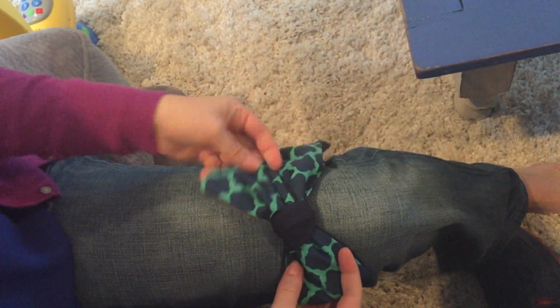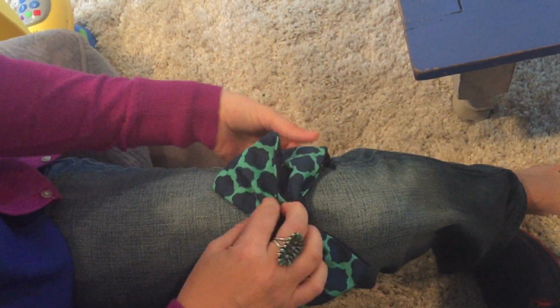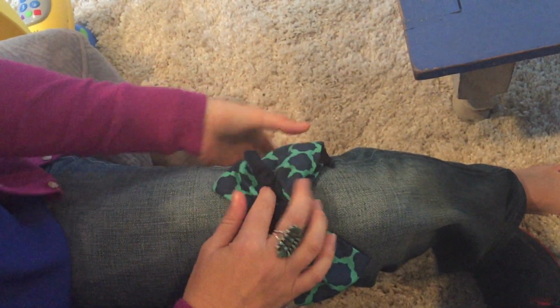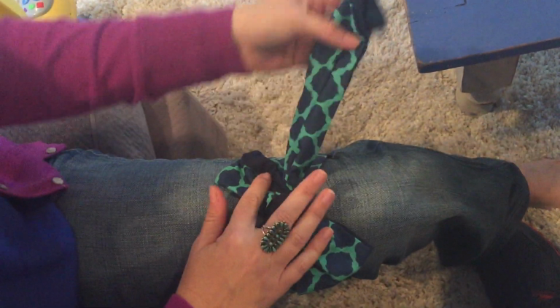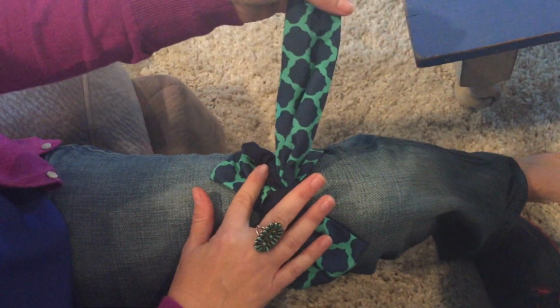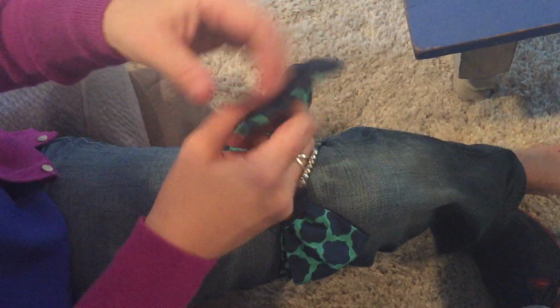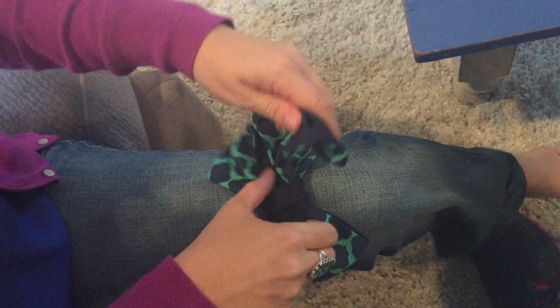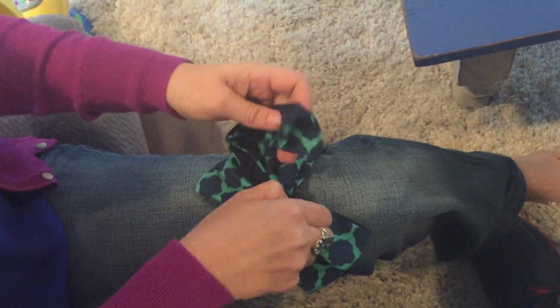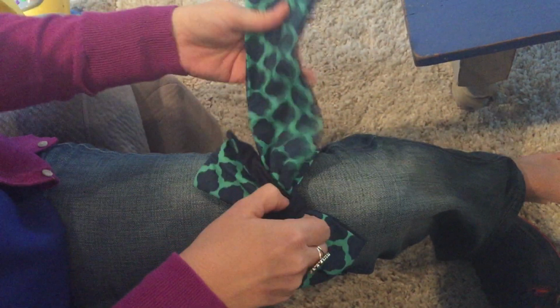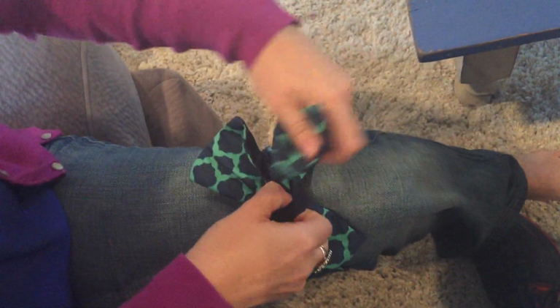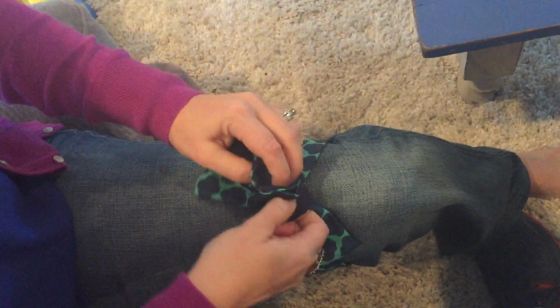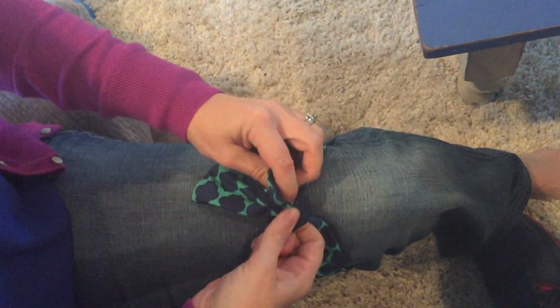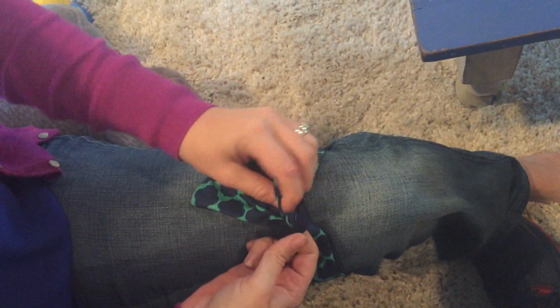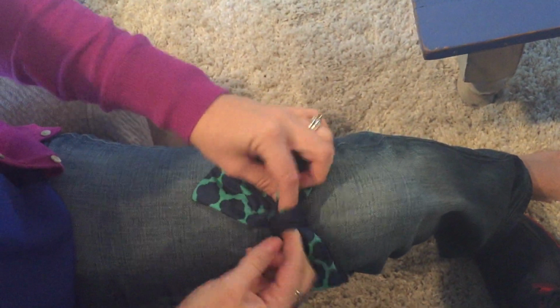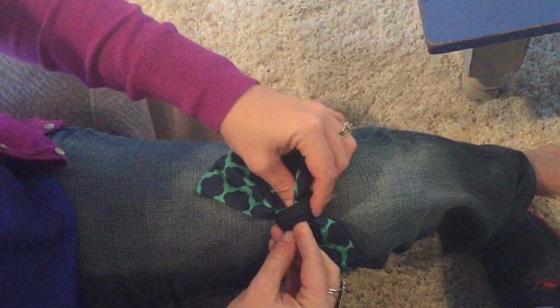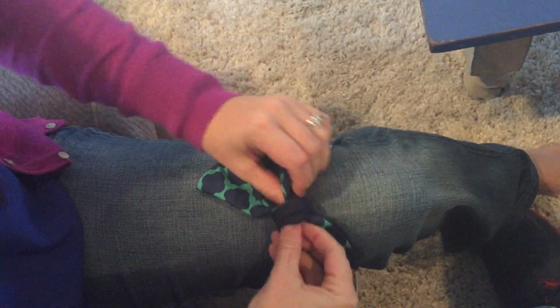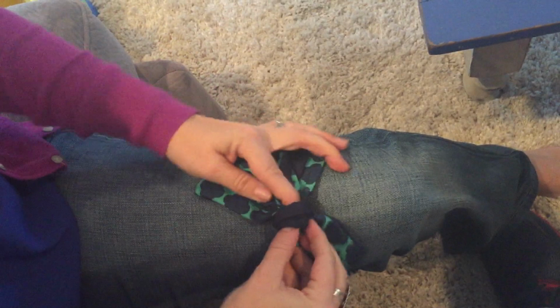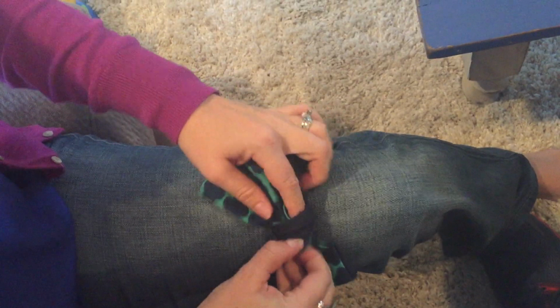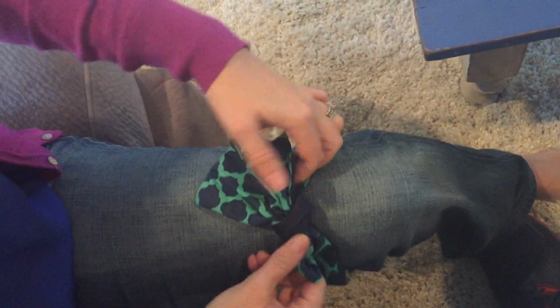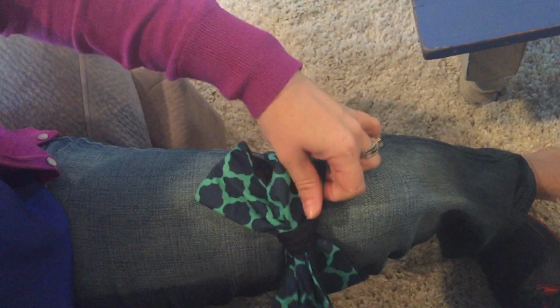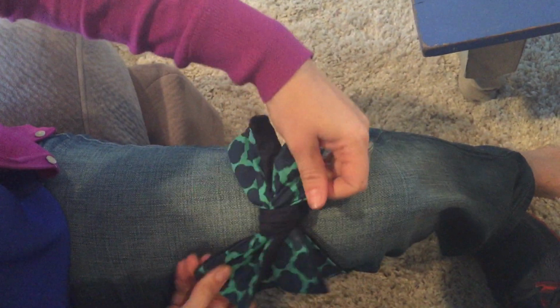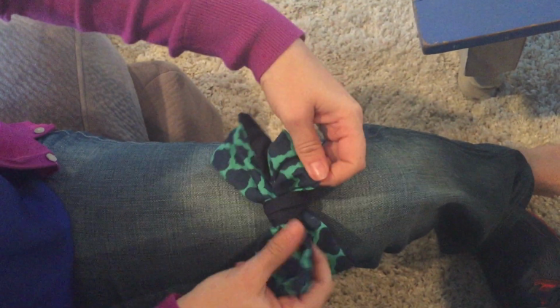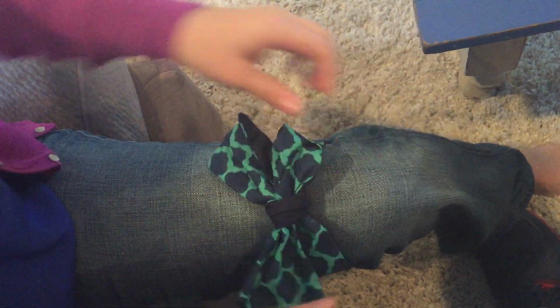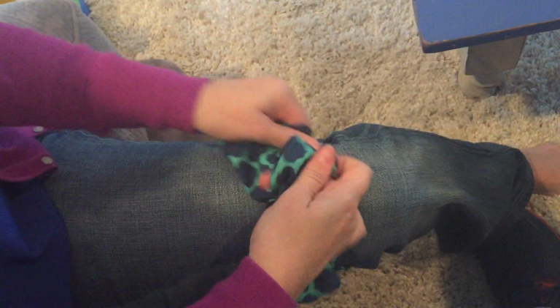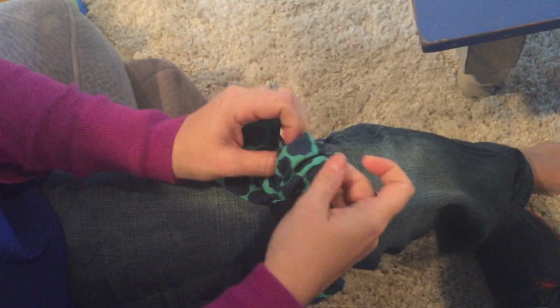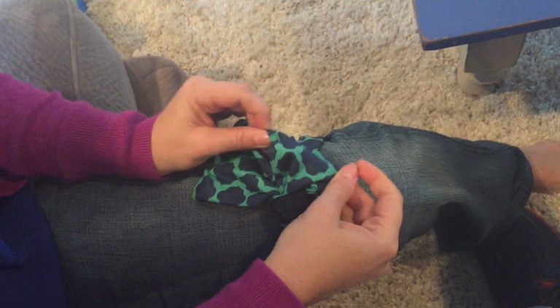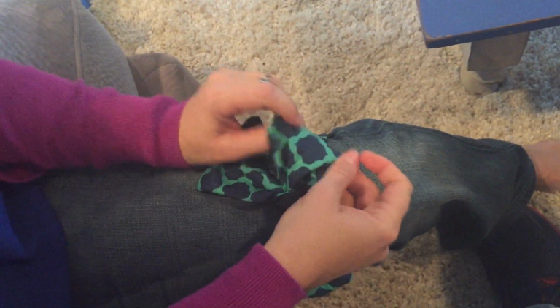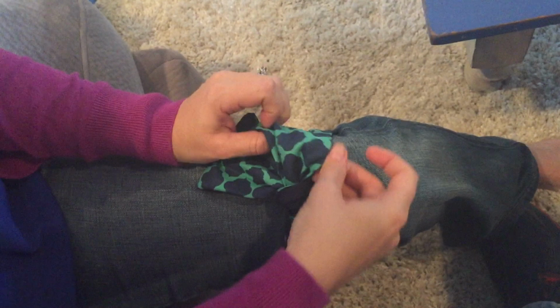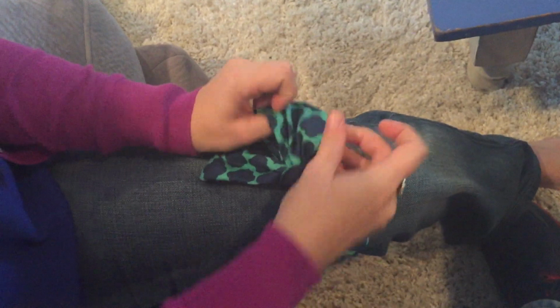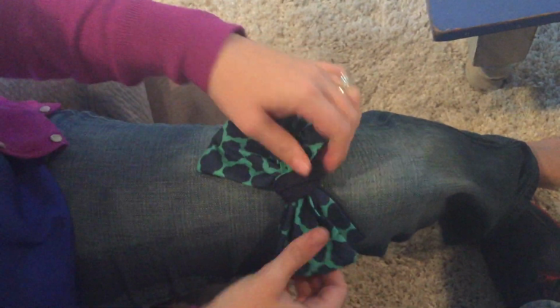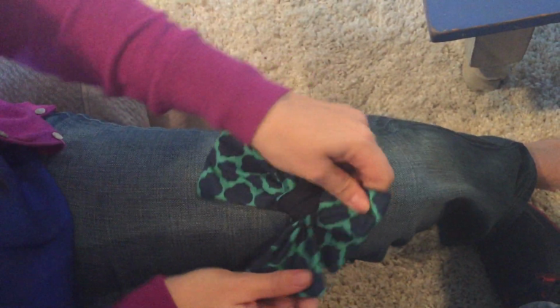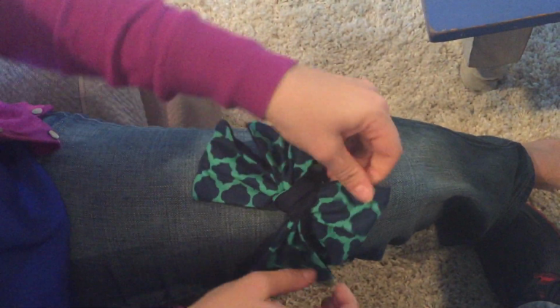Then you're going to take this piece that you pulled through, wrap it back inside, pull it back through, and then just fluff it out how you would like it.